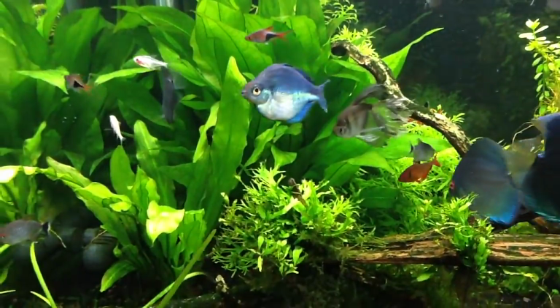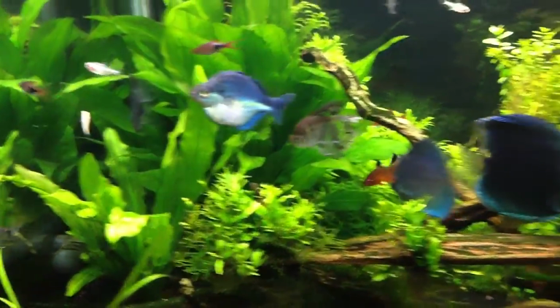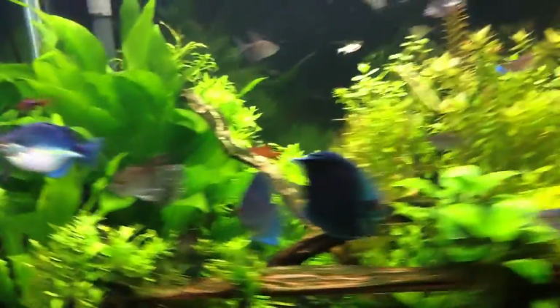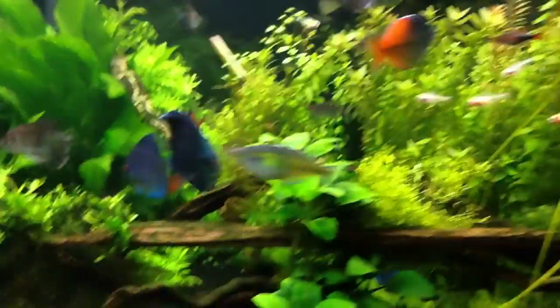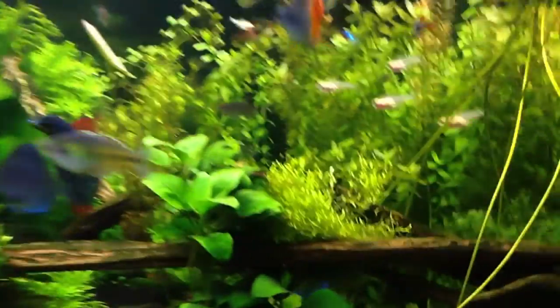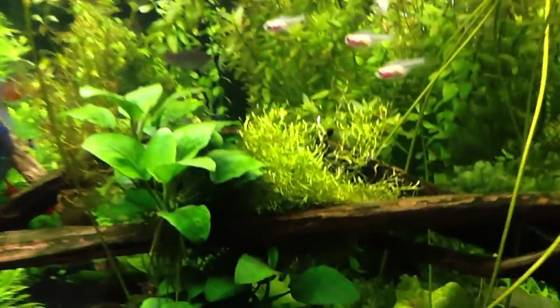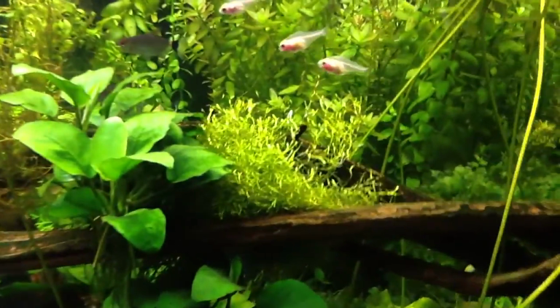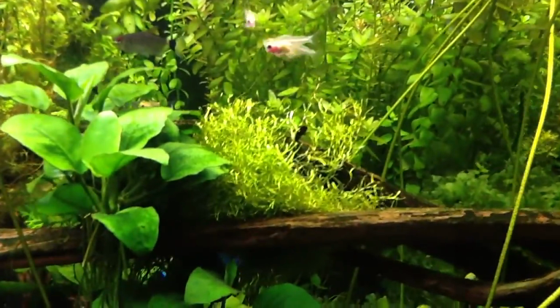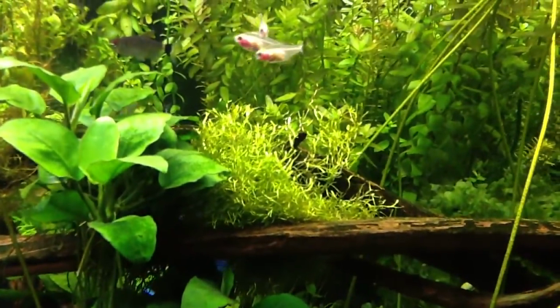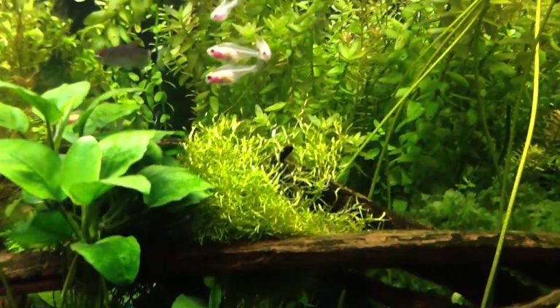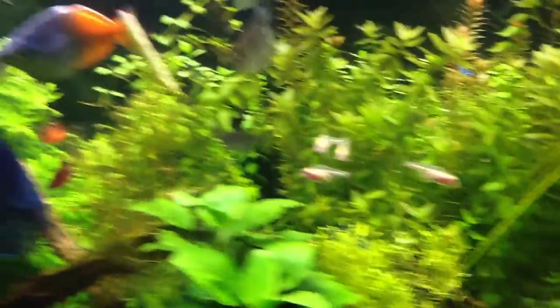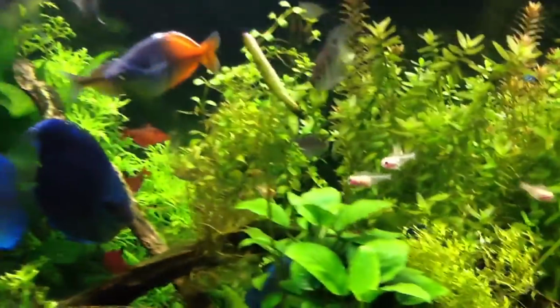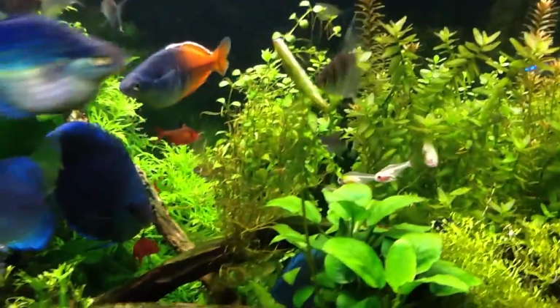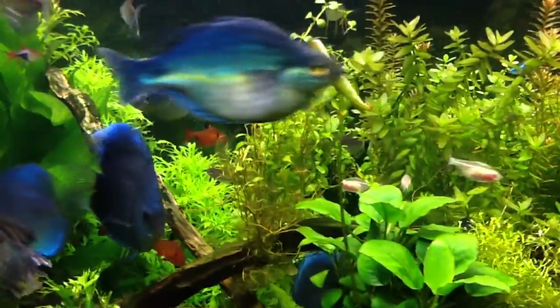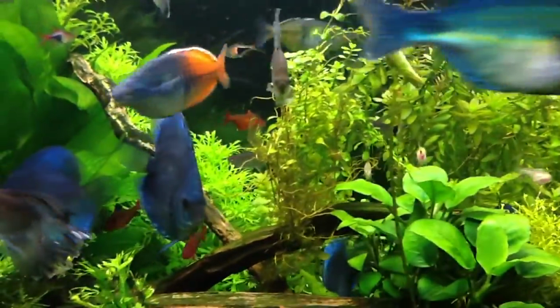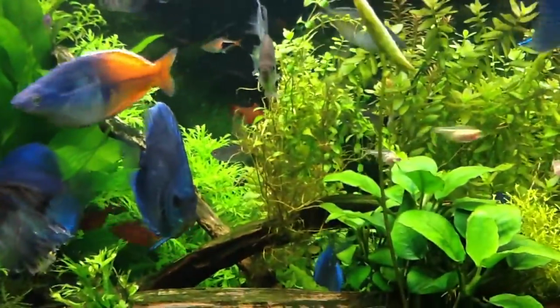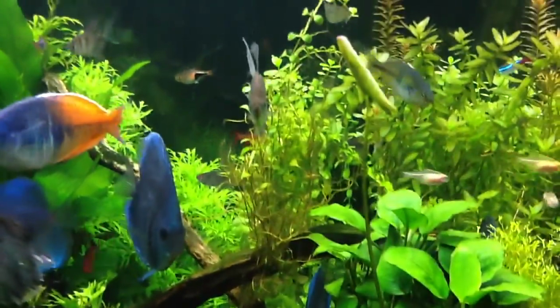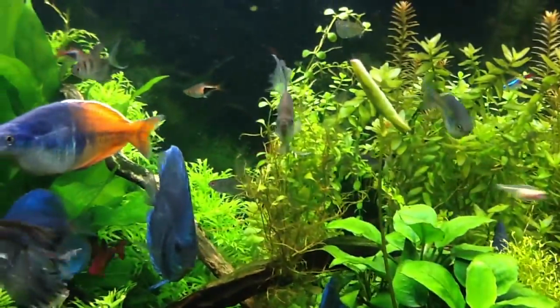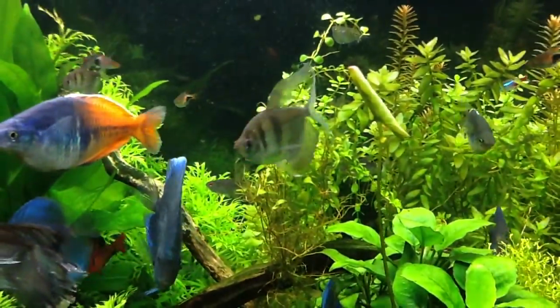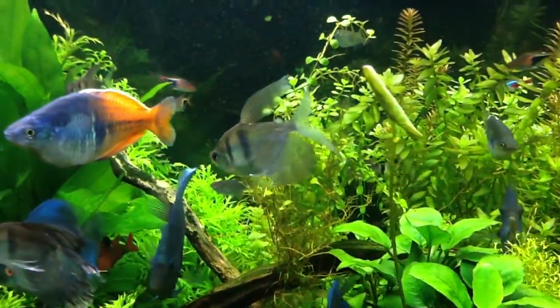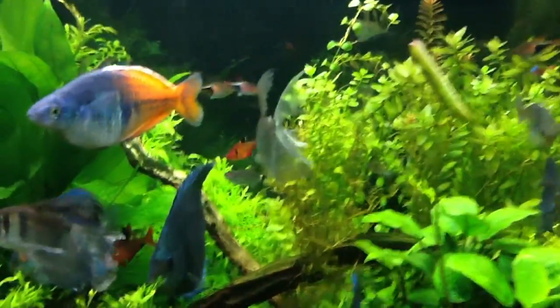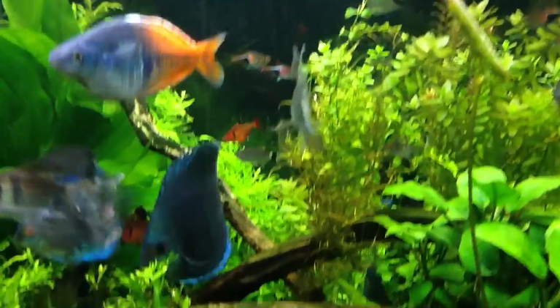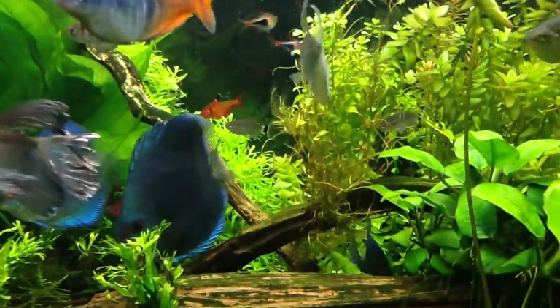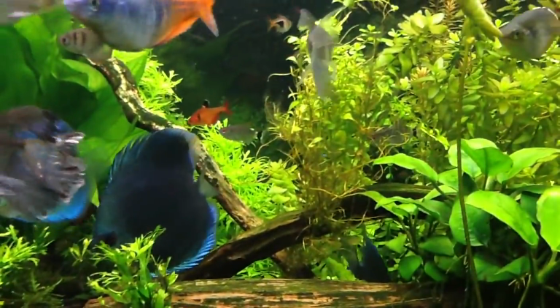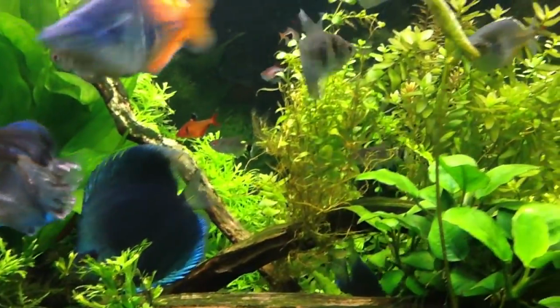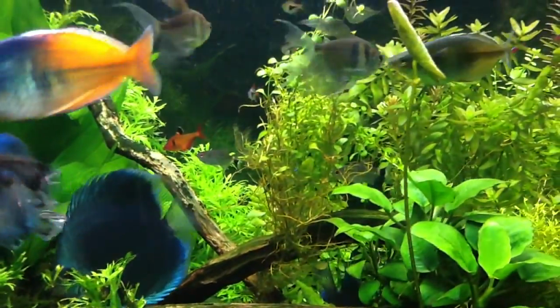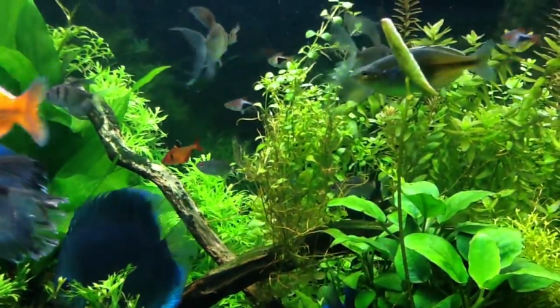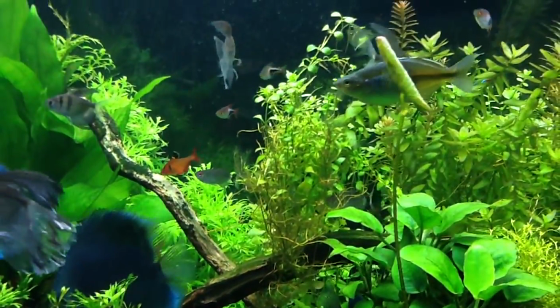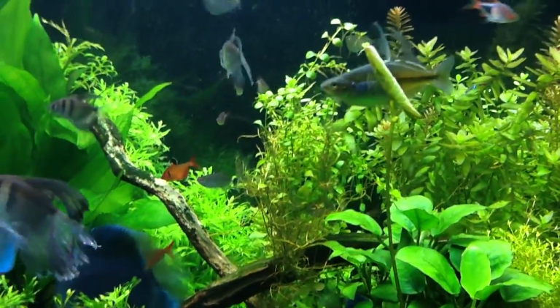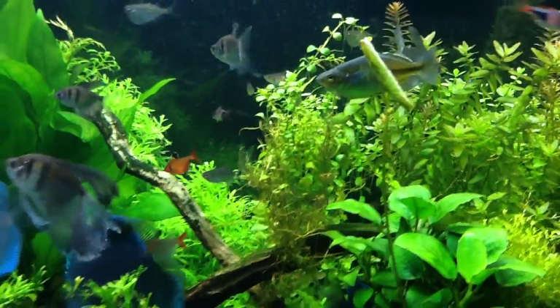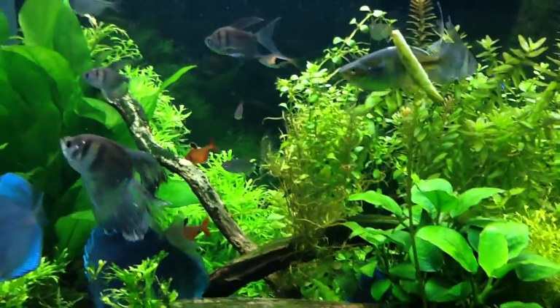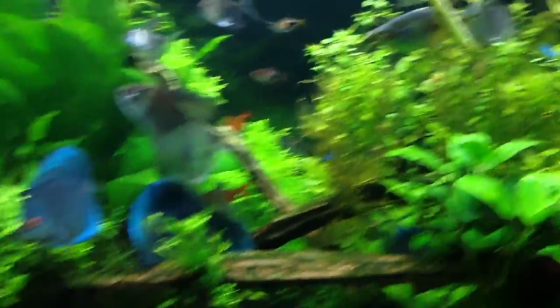Fish are doing well, tank's doing well. I'm really happy with the Riccia — it's holding right there. Not really sure about this — that's just a big string of Glosso that was growing on that island. I just tried to wrap it around the driftwood and see what happens. It's kind of weird.